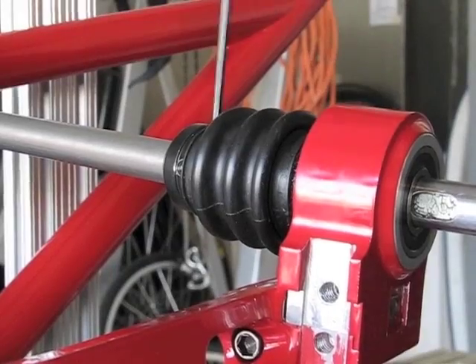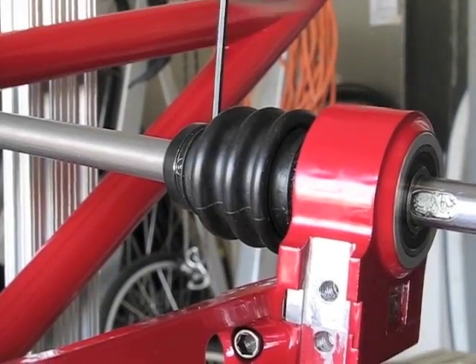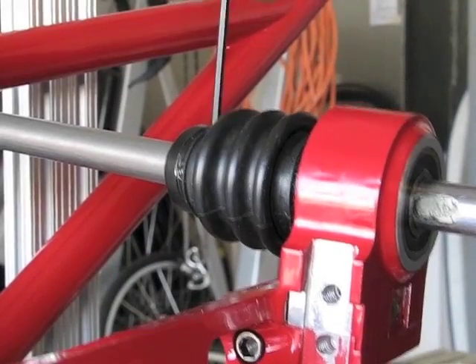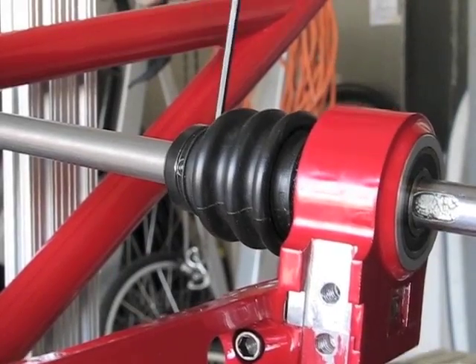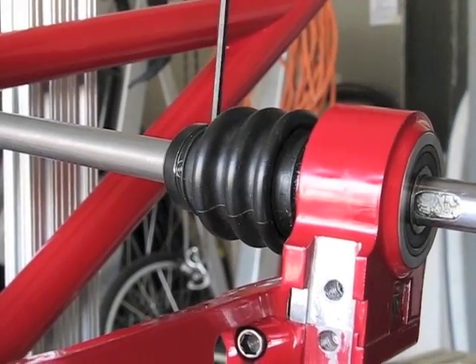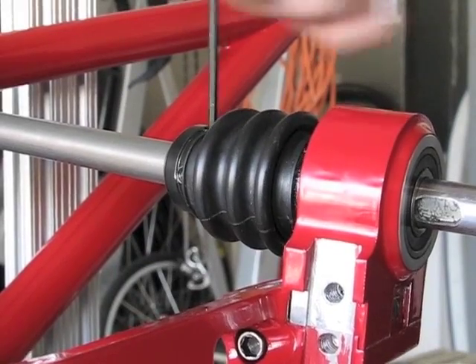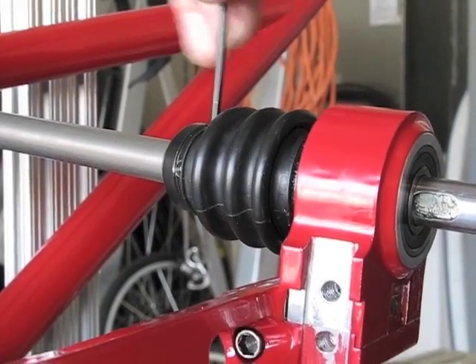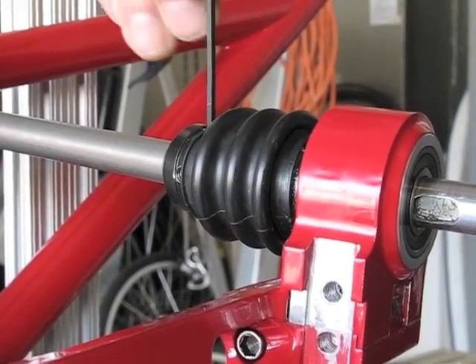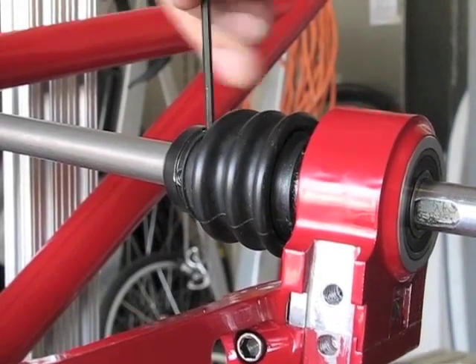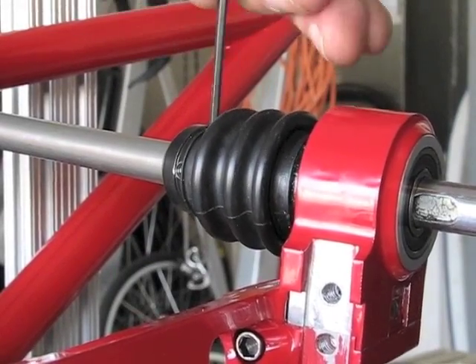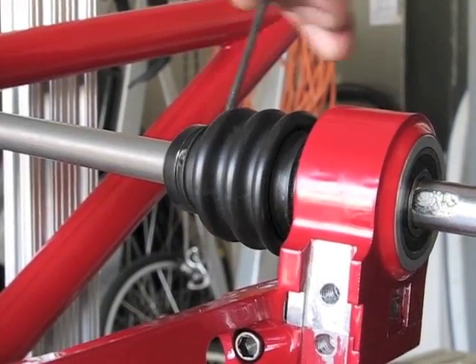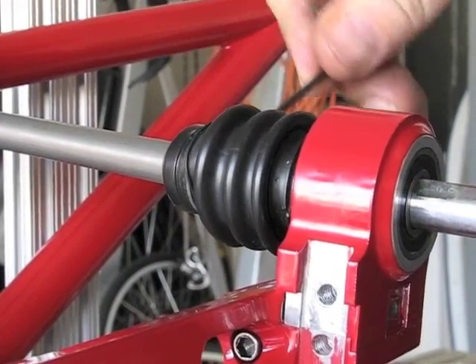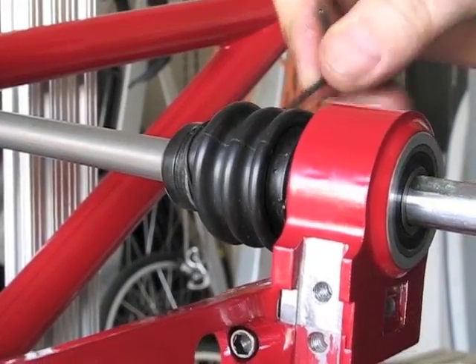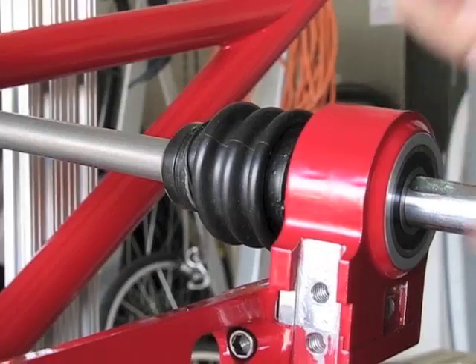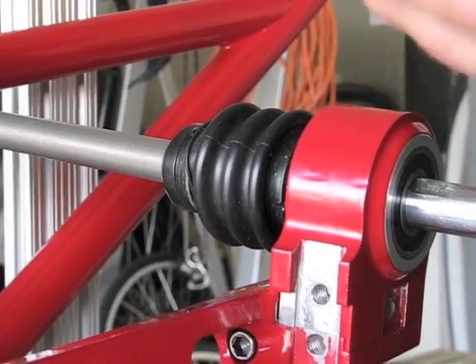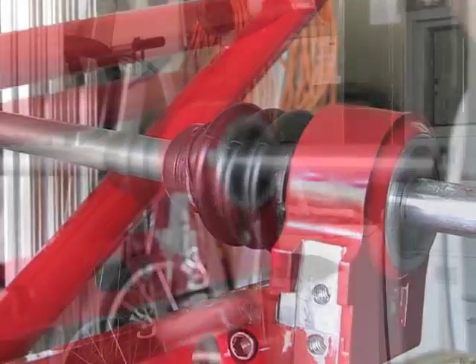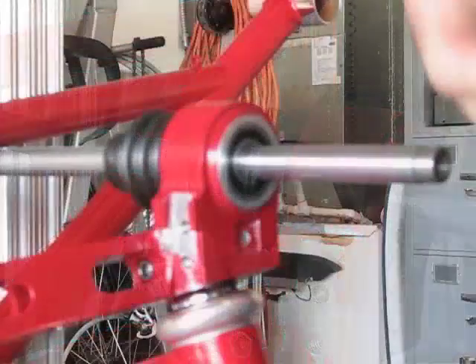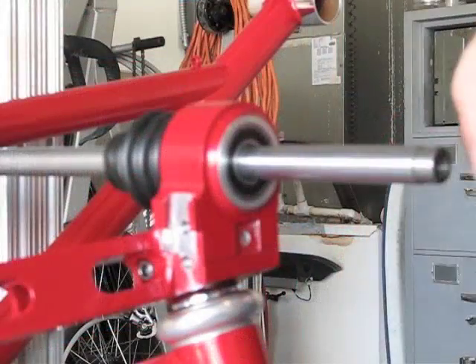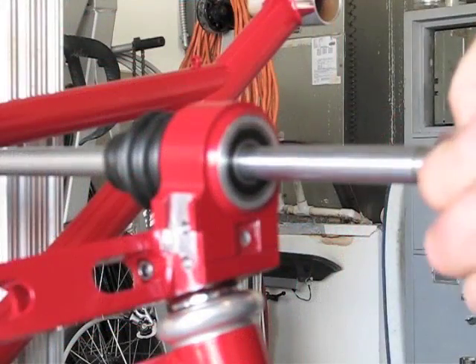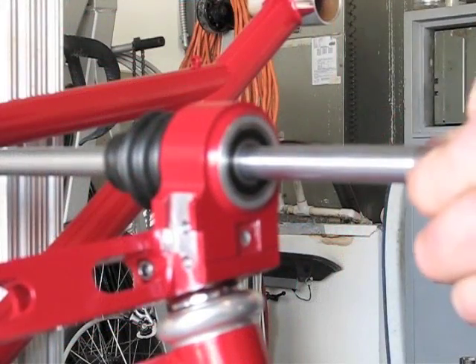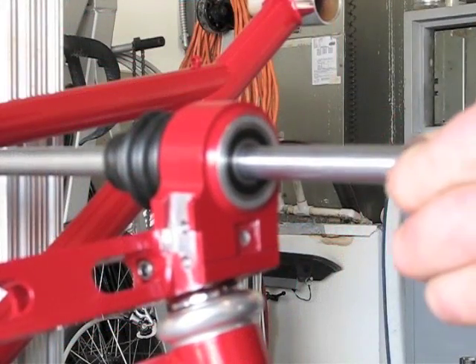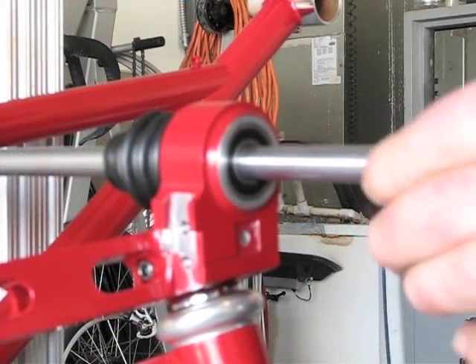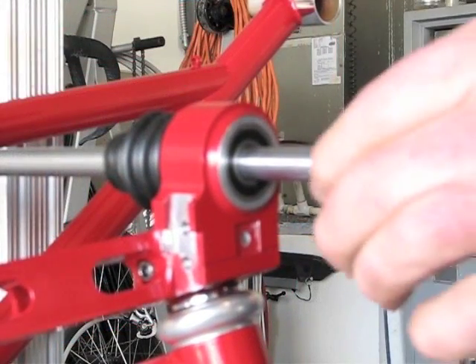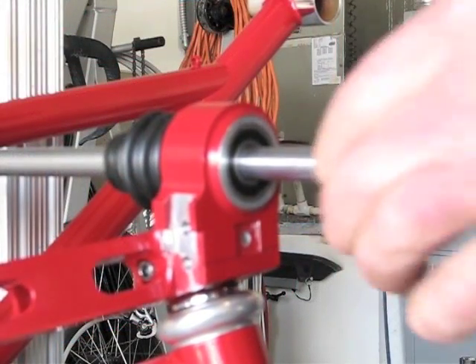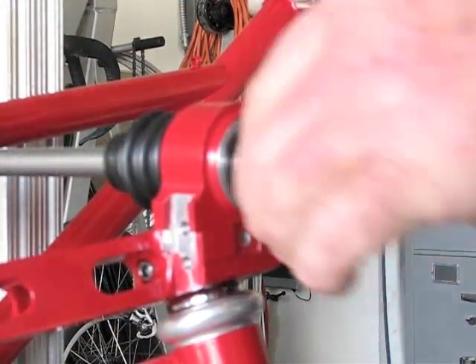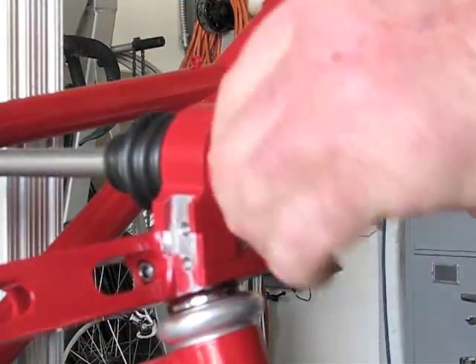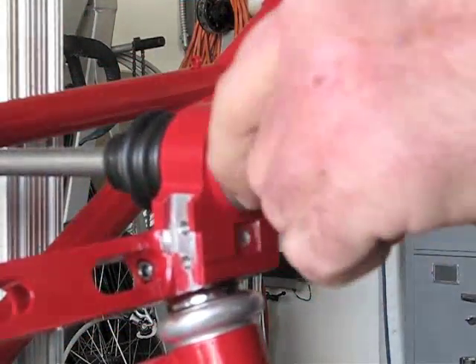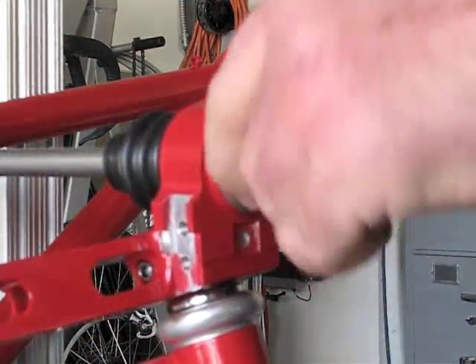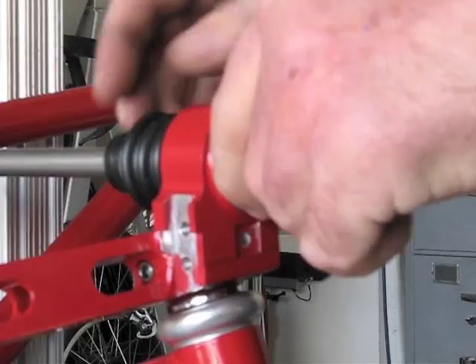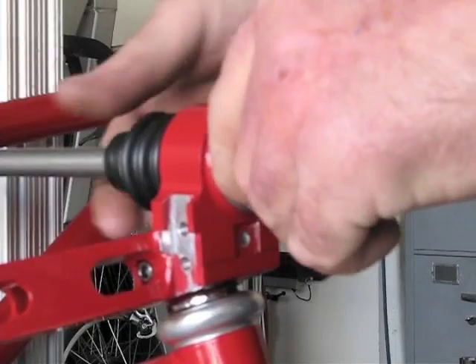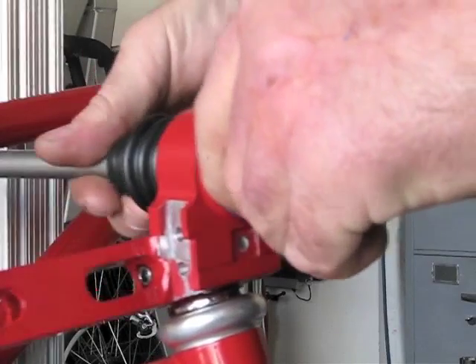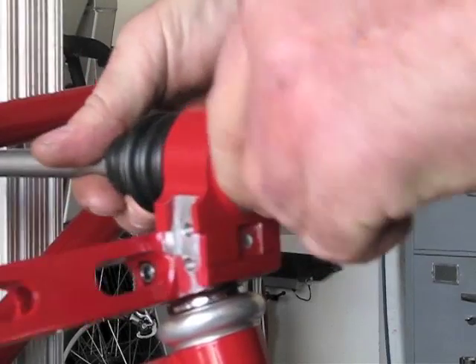These are five-thousandths shims, so there are ten-thousandths total of shimming here.